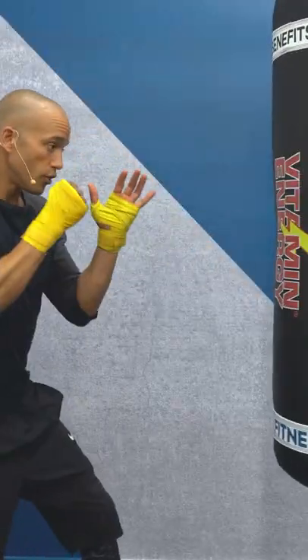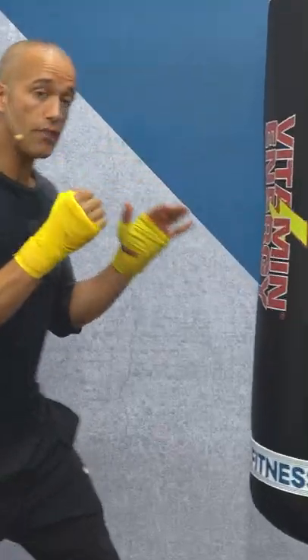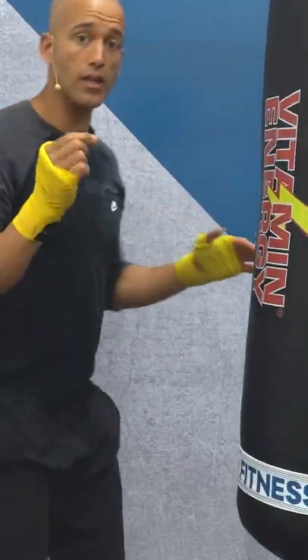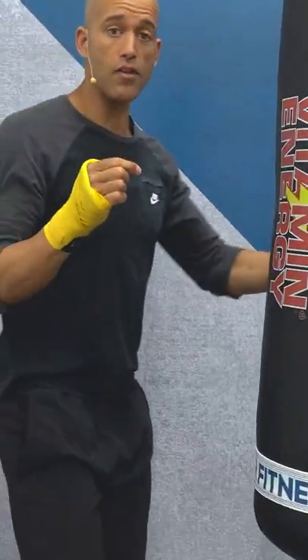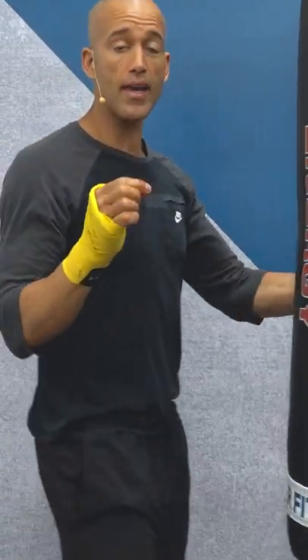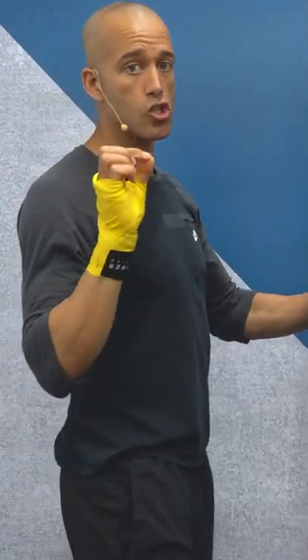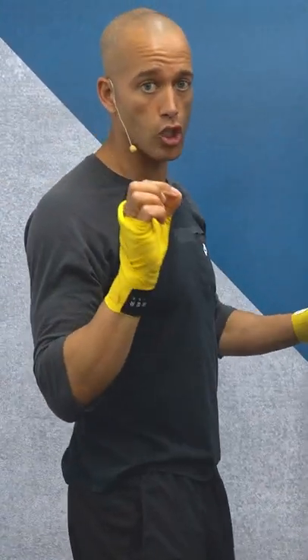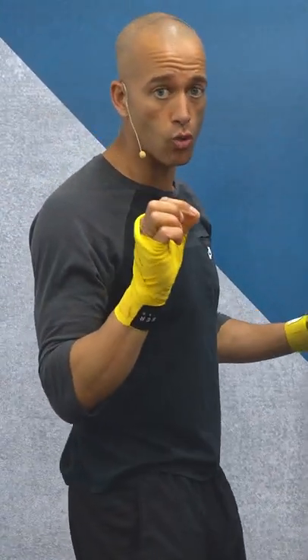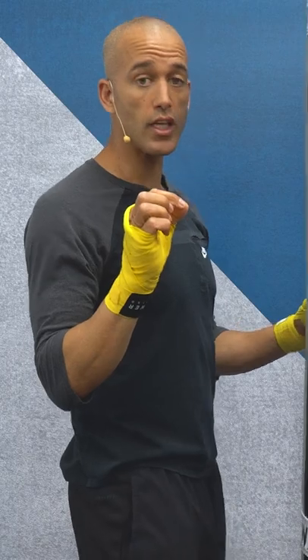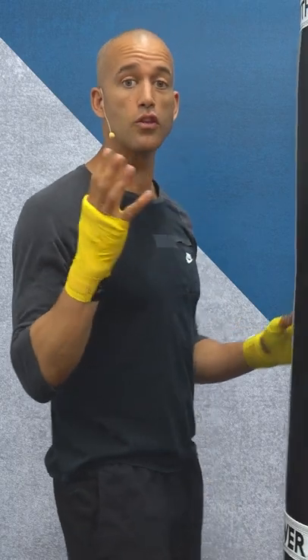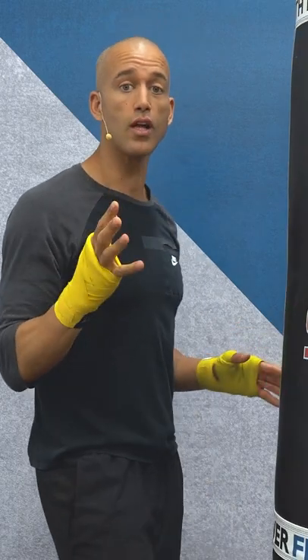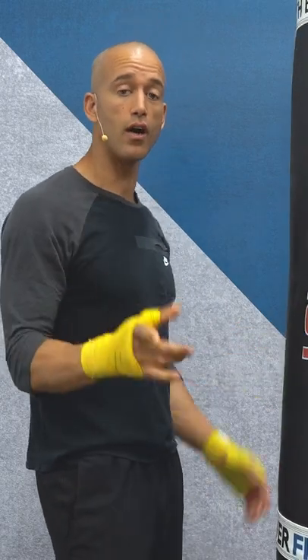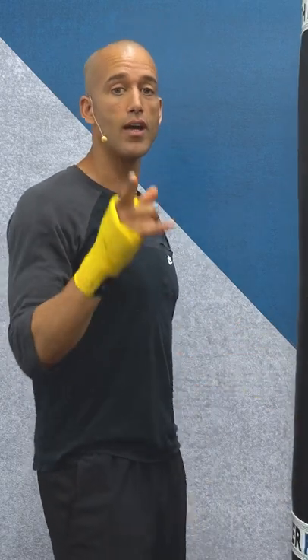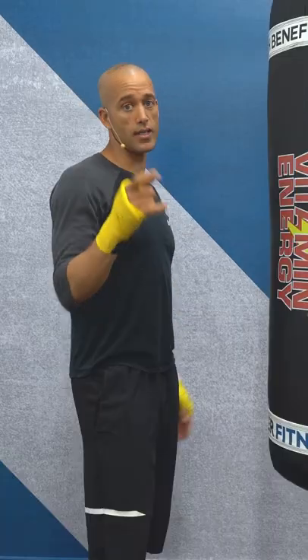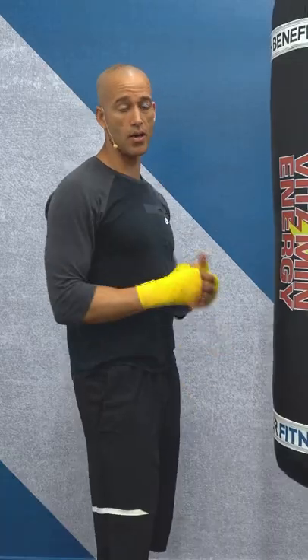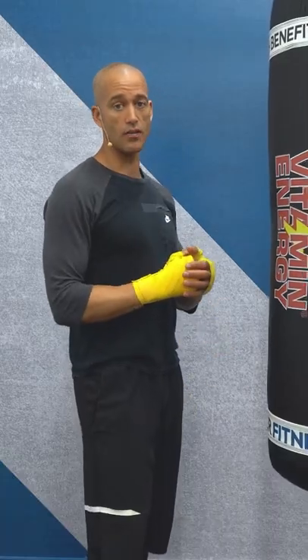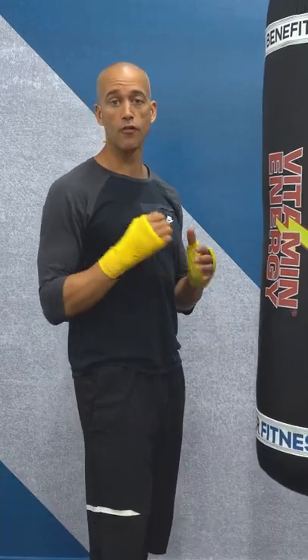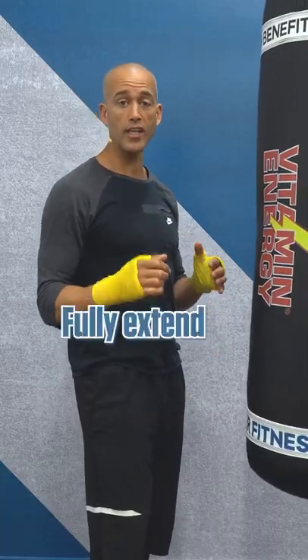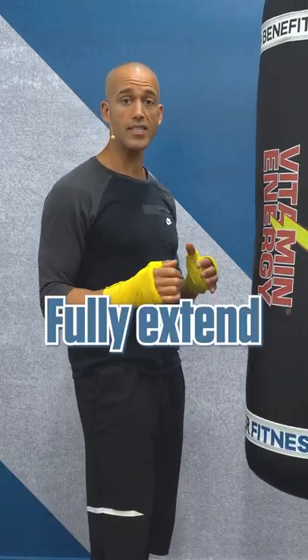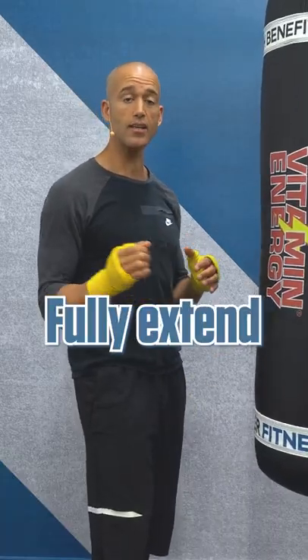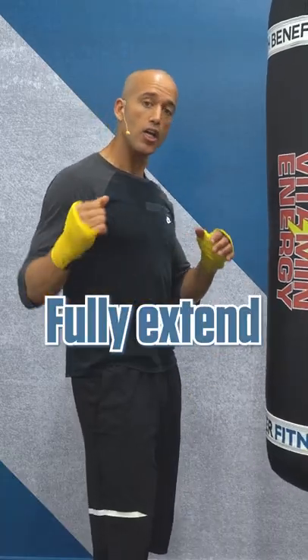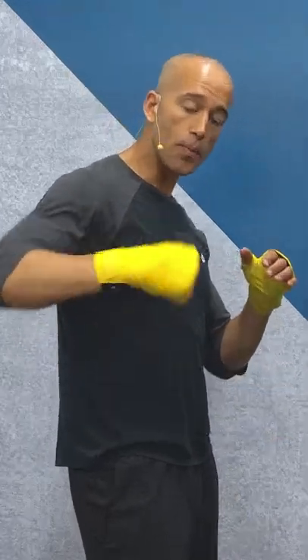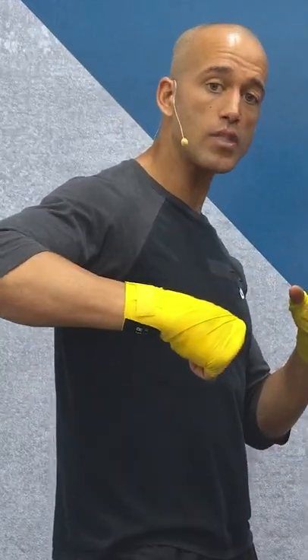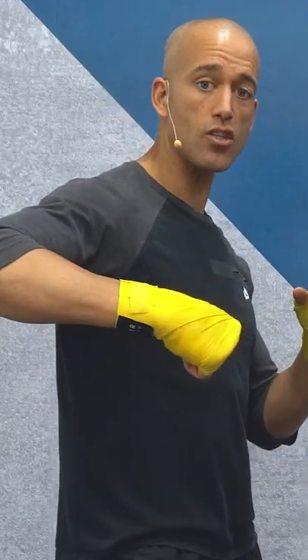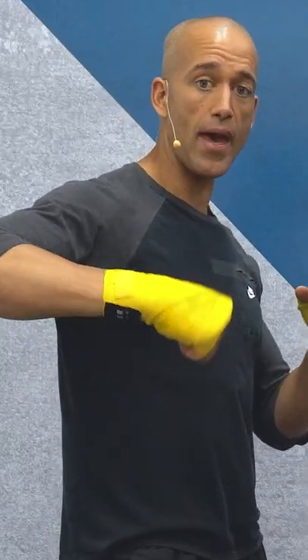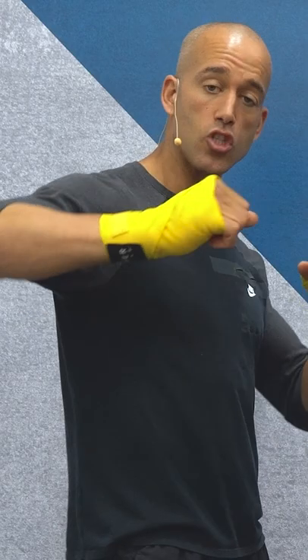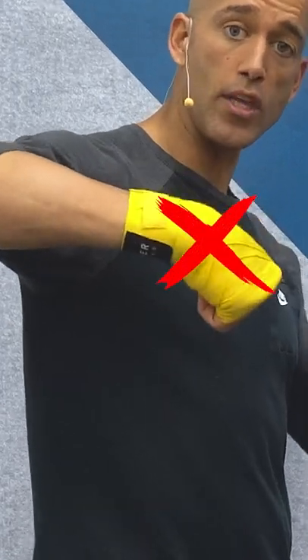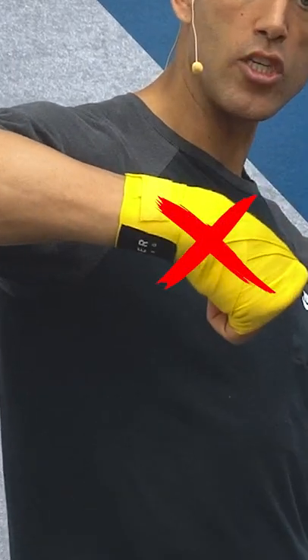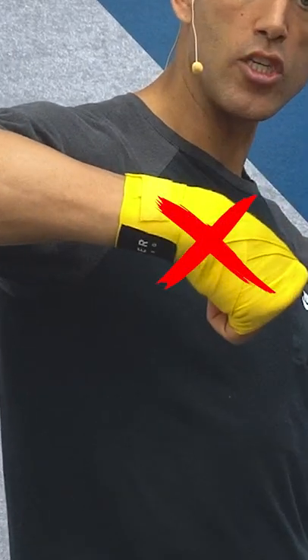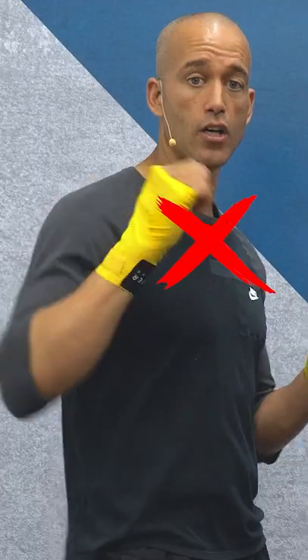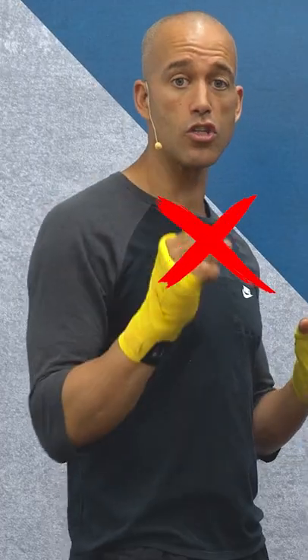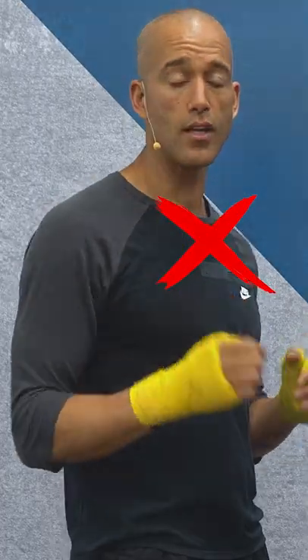You can even work the heavy bag slowly with no glove on to get the most out of it. So fully extend — don't be too tight to the bag. Don't bend your wrist if you're not used to it.